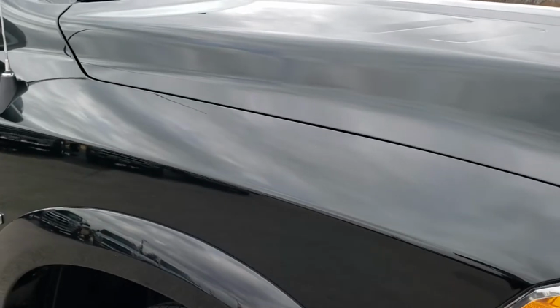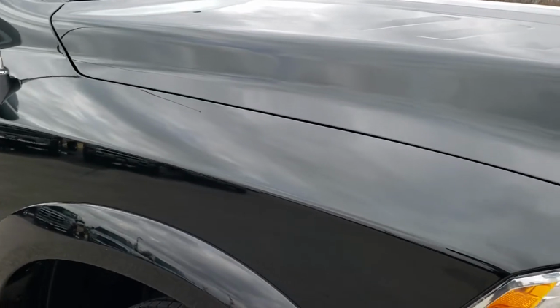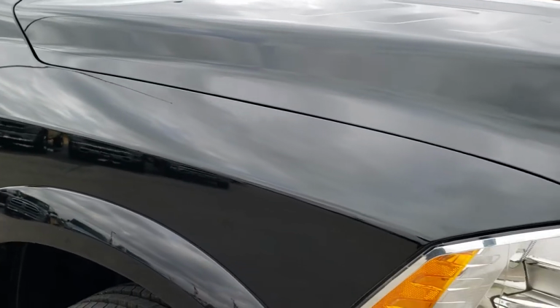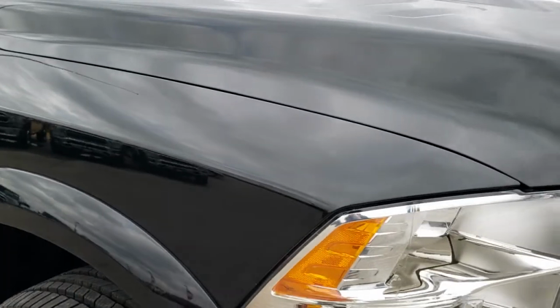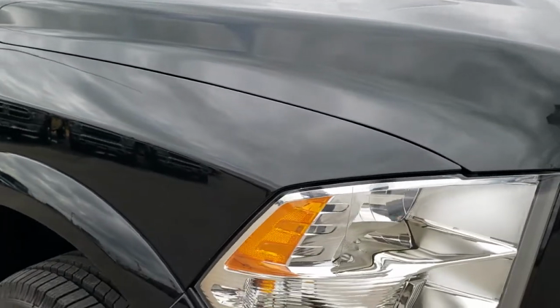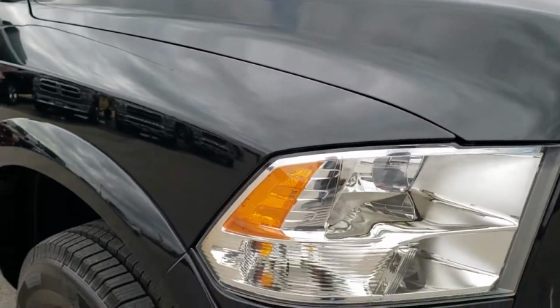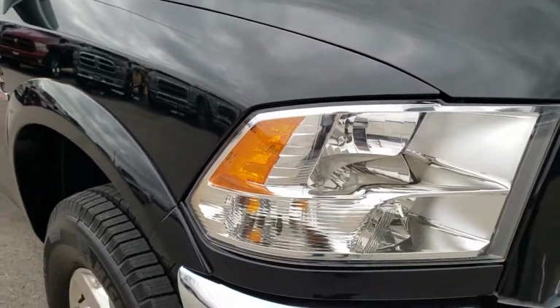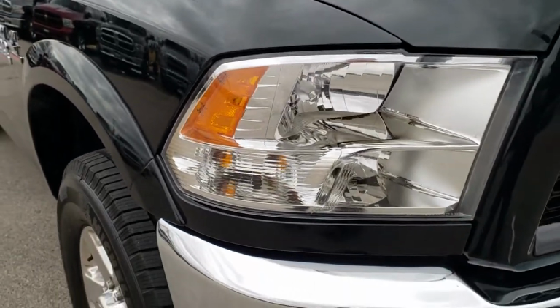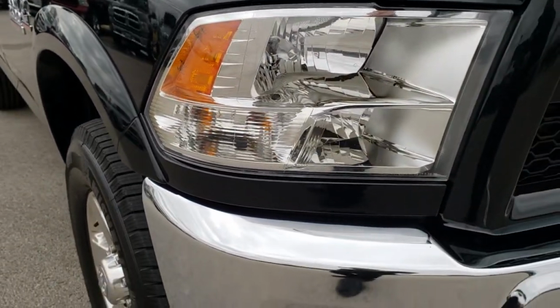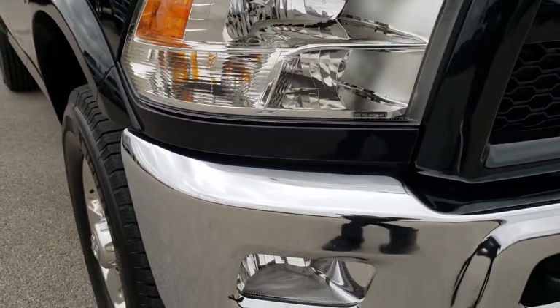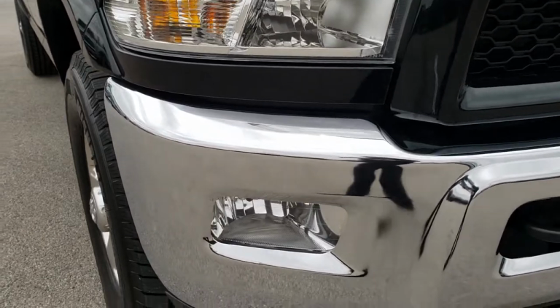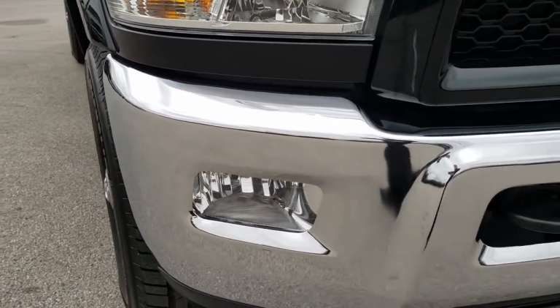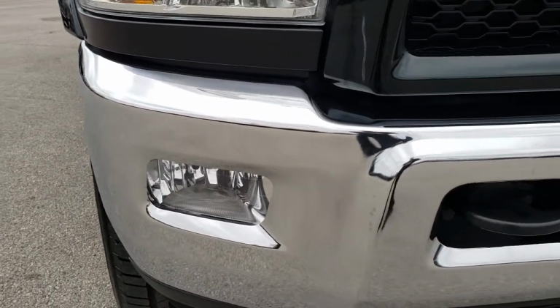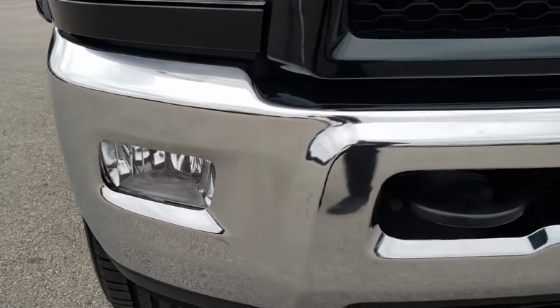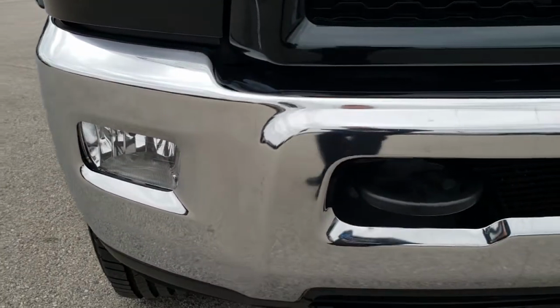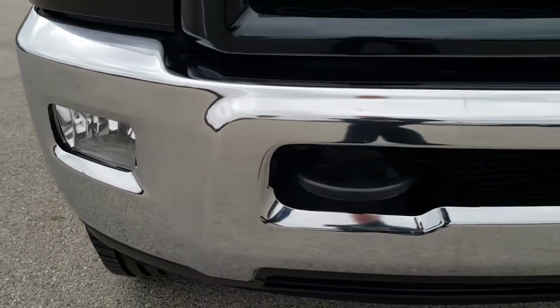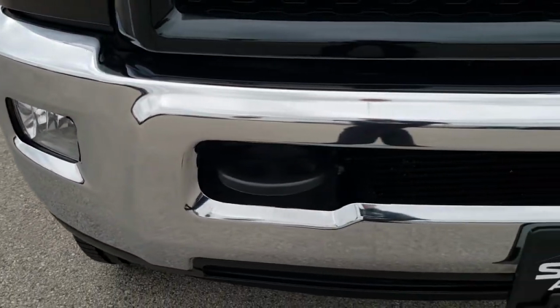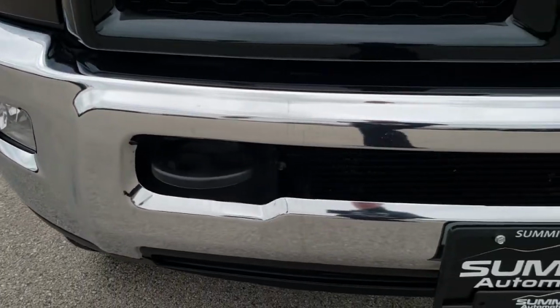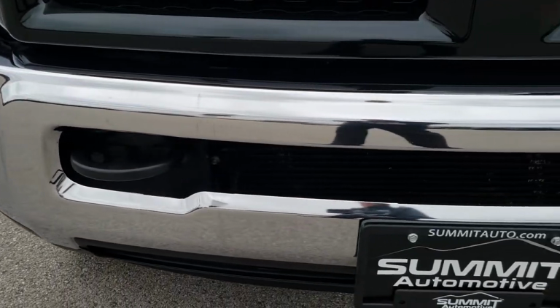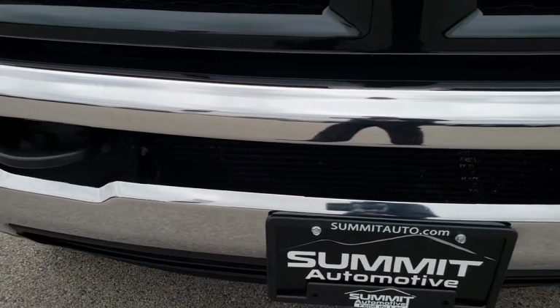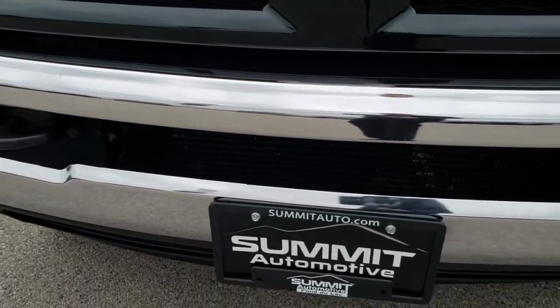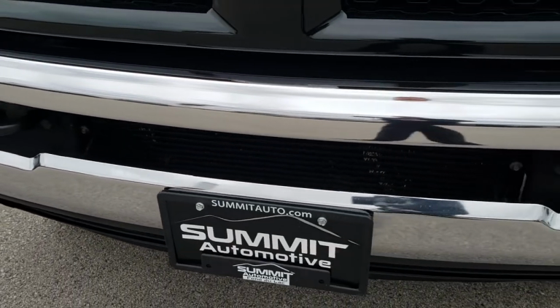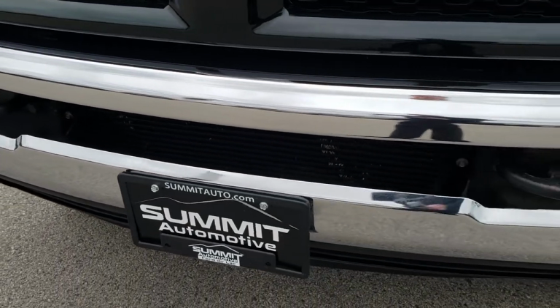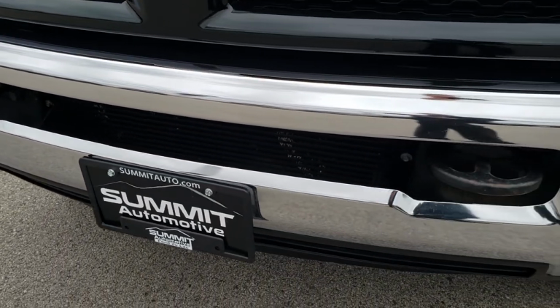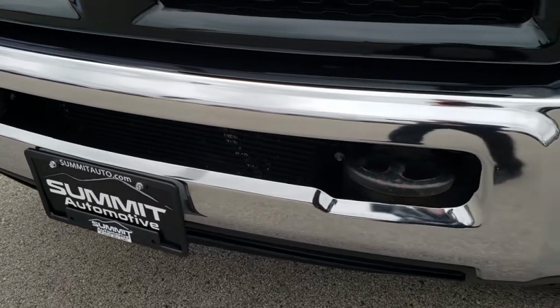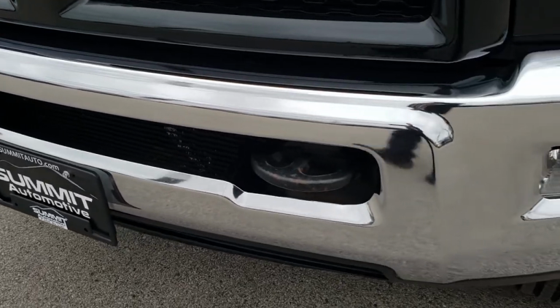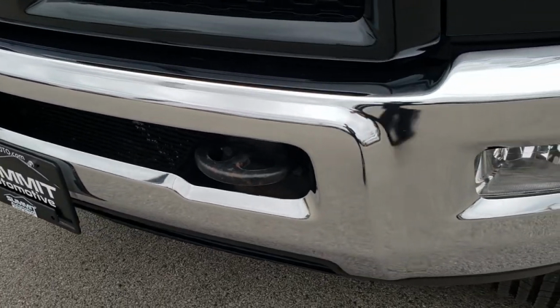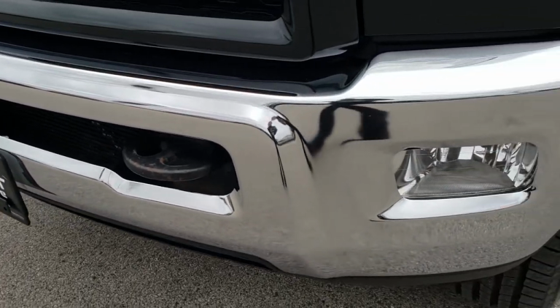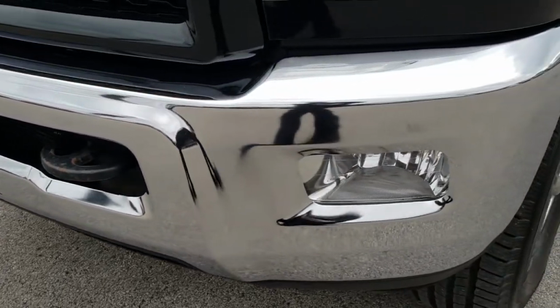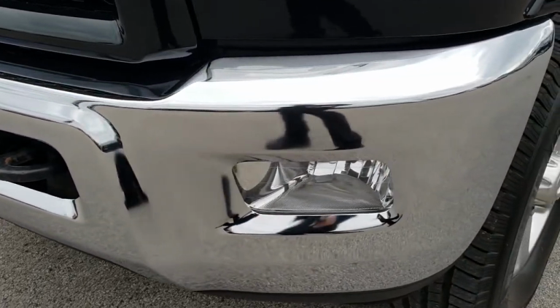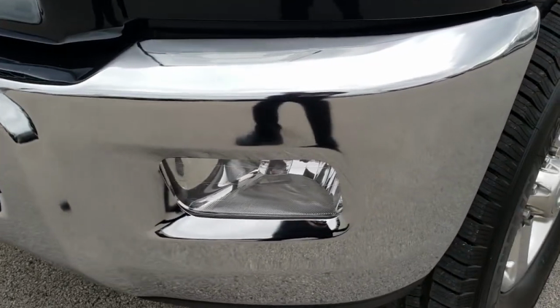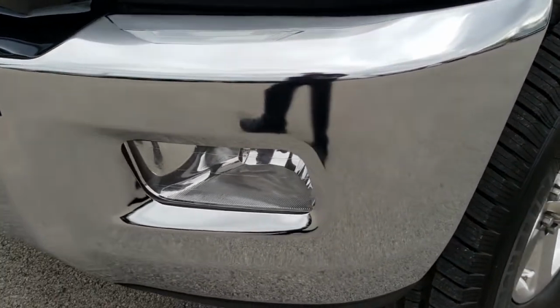This vehicle has the 6.7 liter Cummins diesel. From this HD video you will be able to tell that this truck is extremely clean all the way around, considering the age and miles on it.